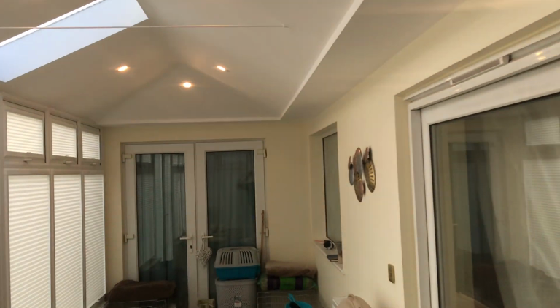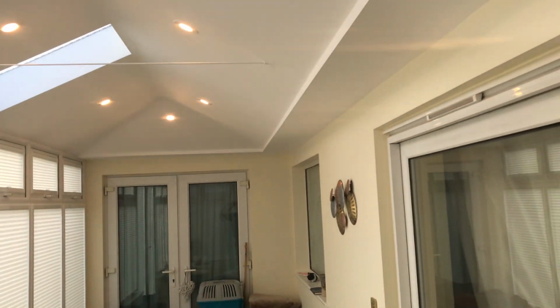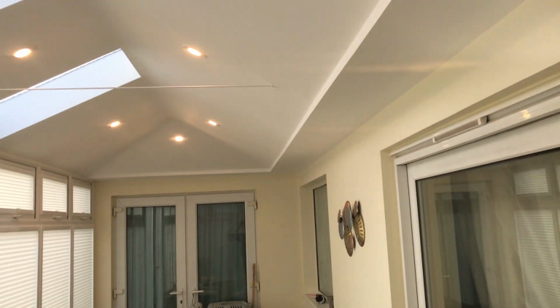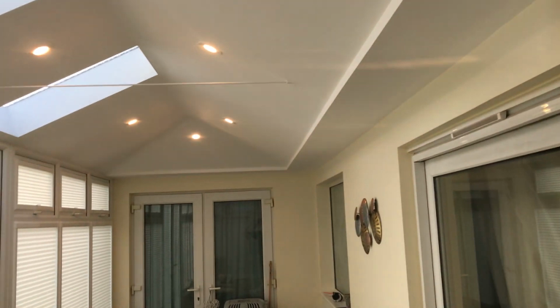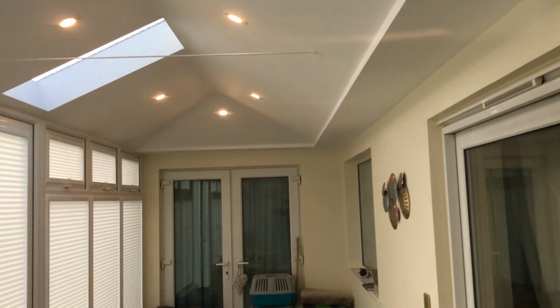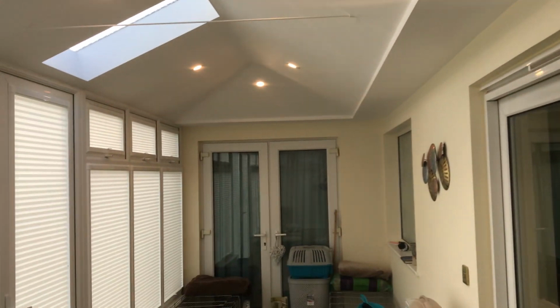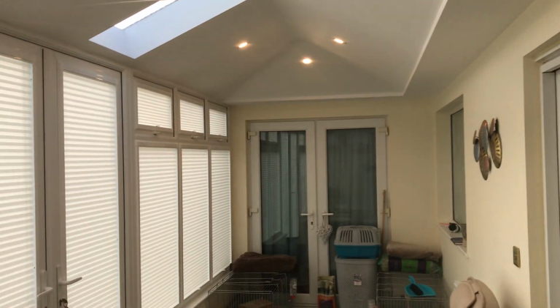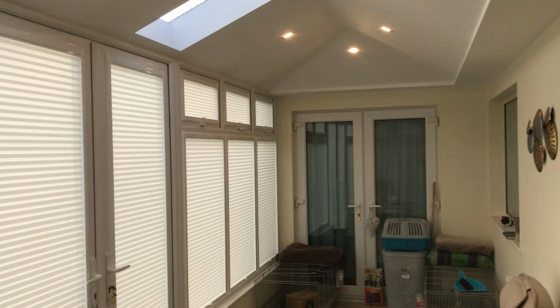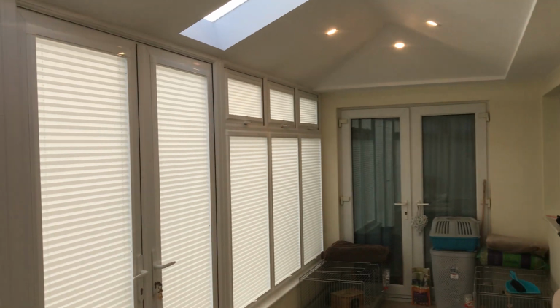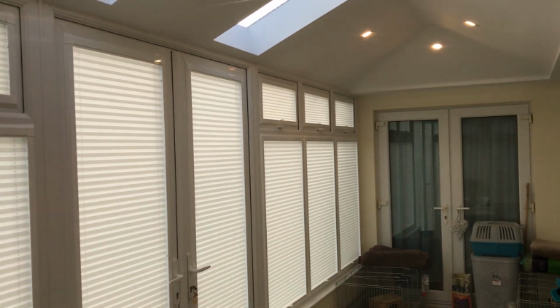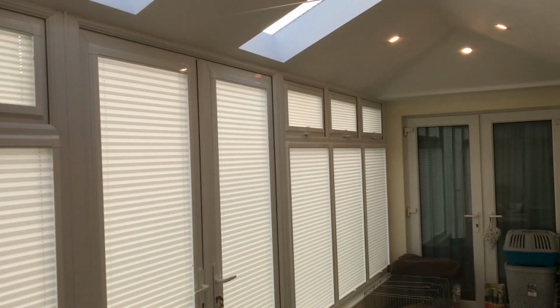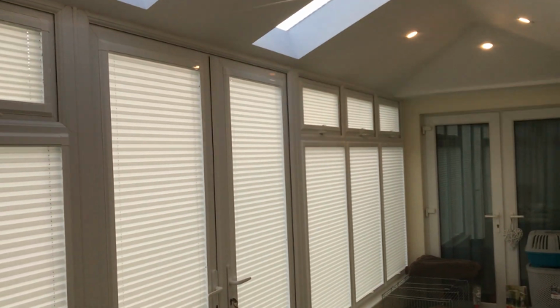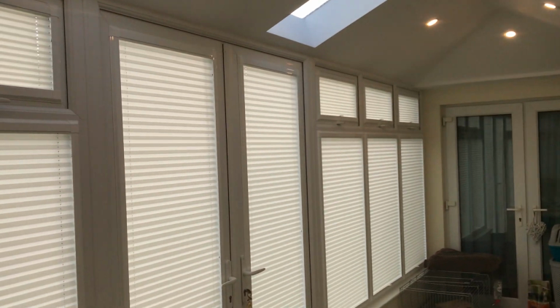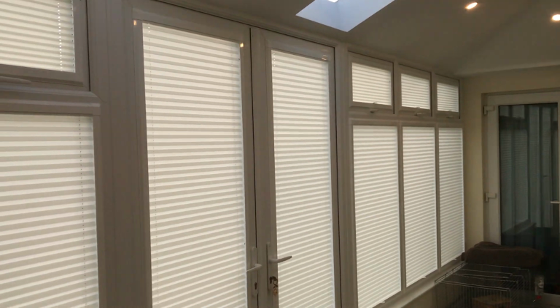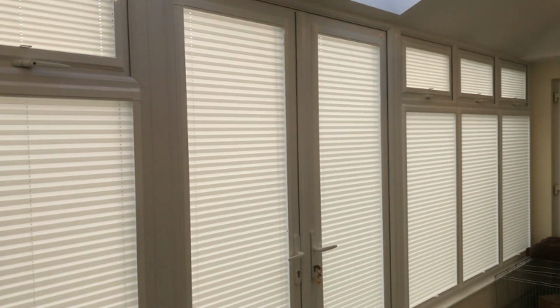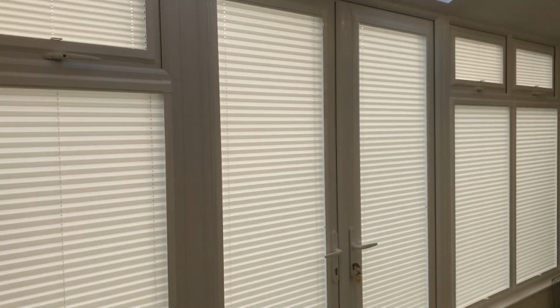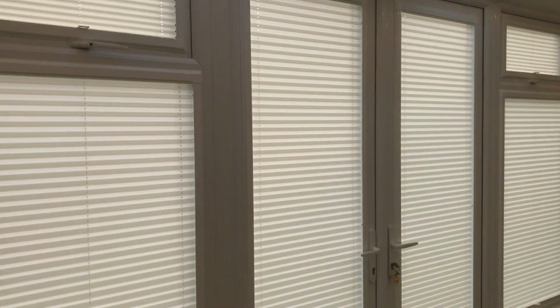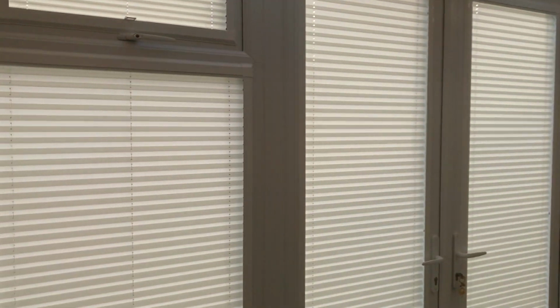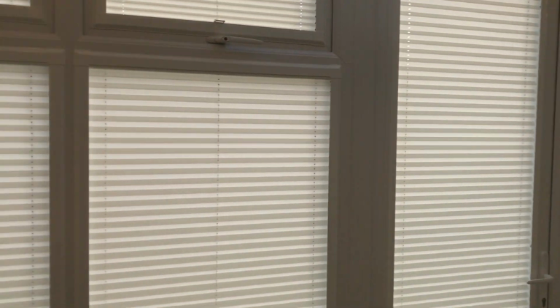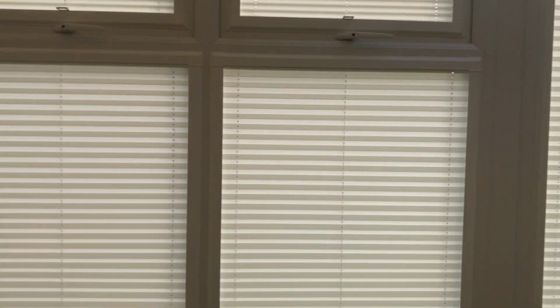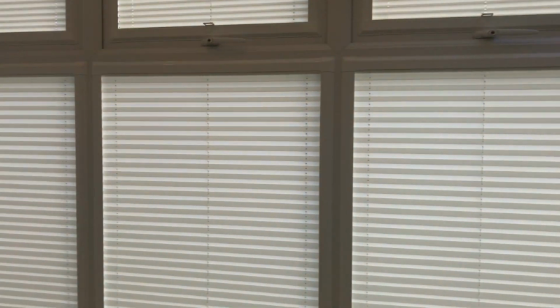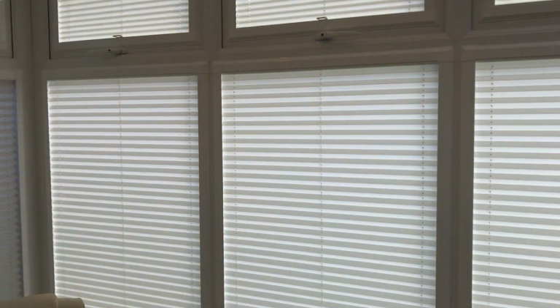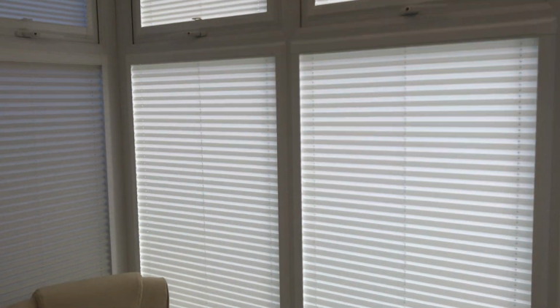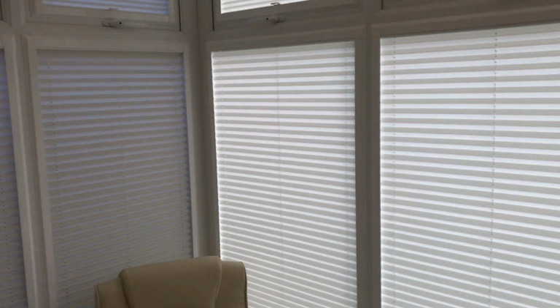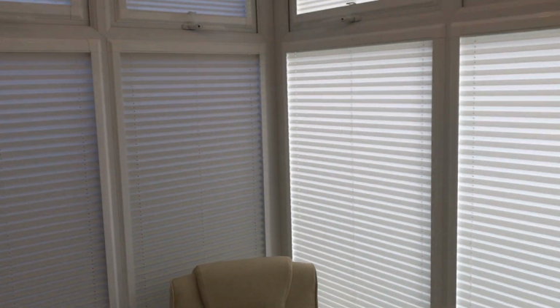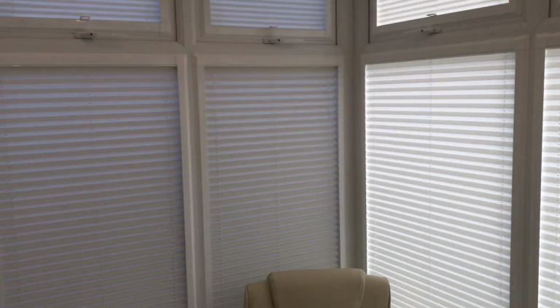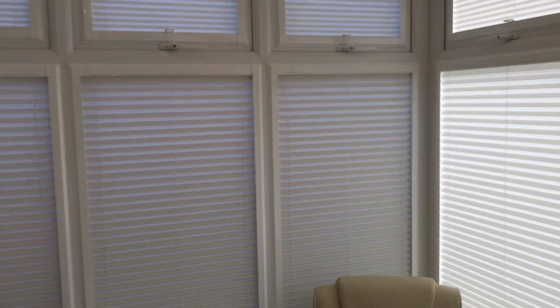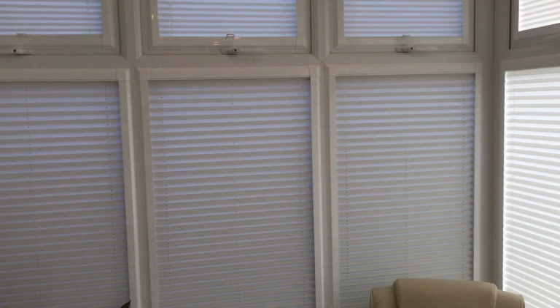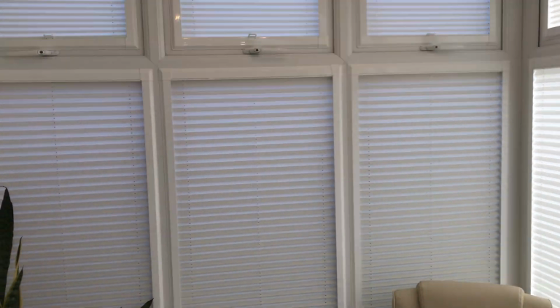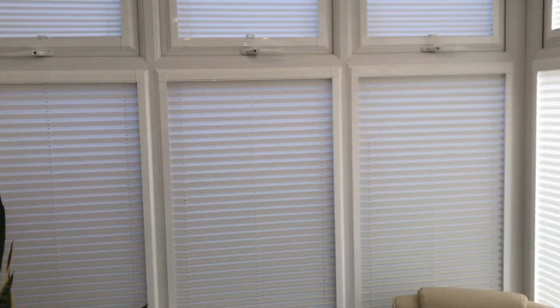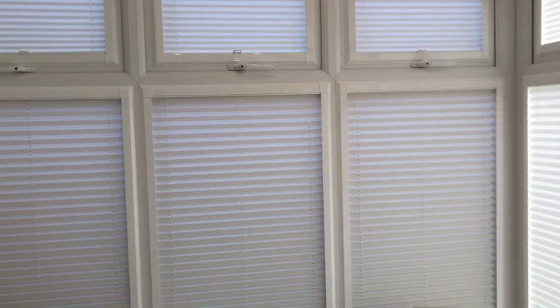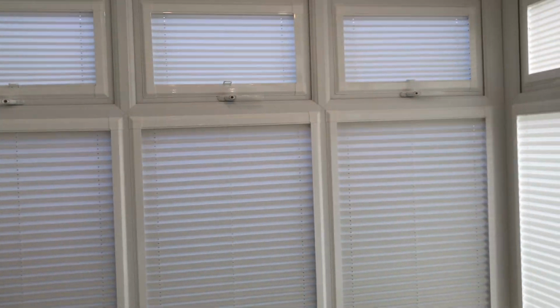The conservatory roof was put on by See The Light in Derby and the blinds were done by Leicester and Derby Blinds. Hope you like it.